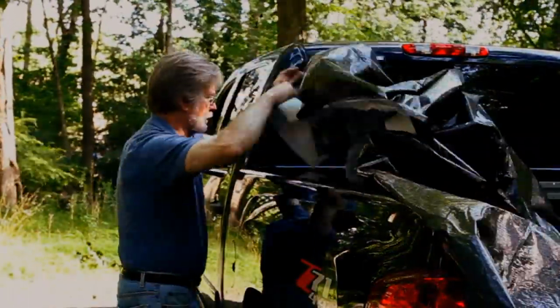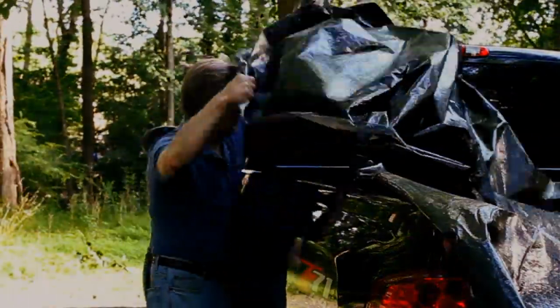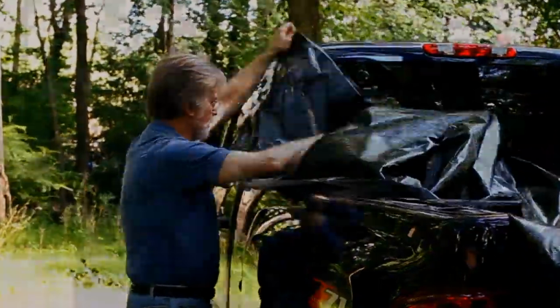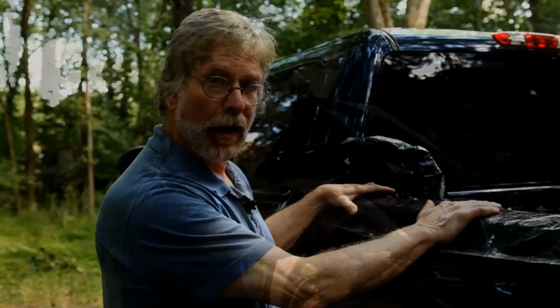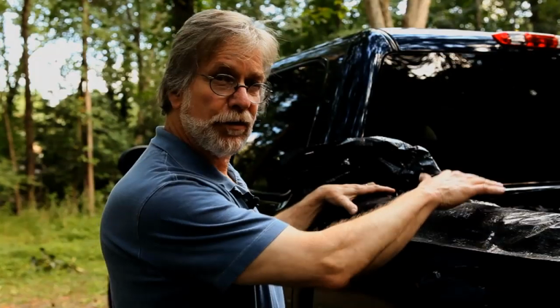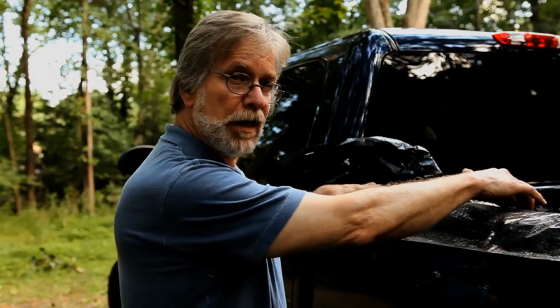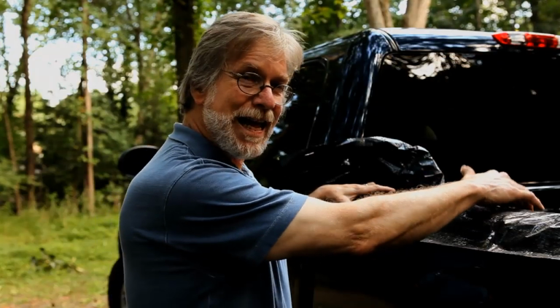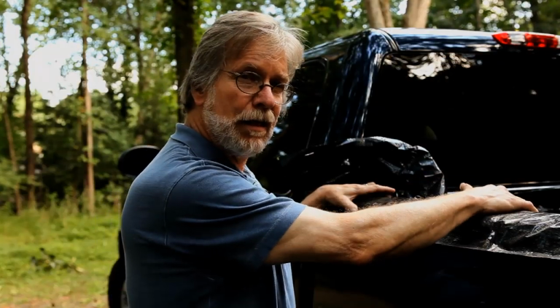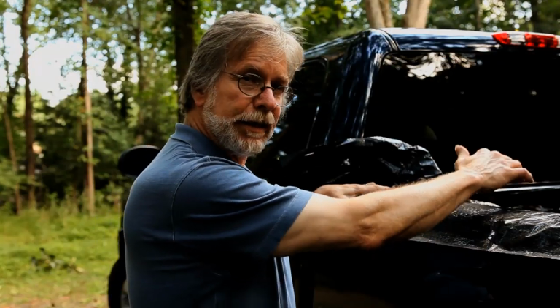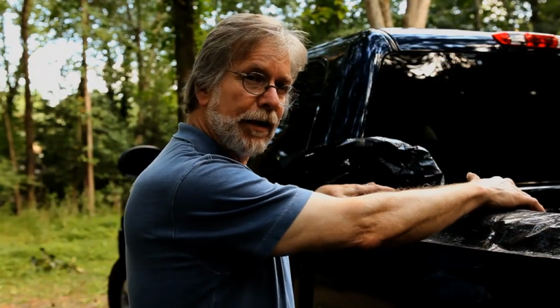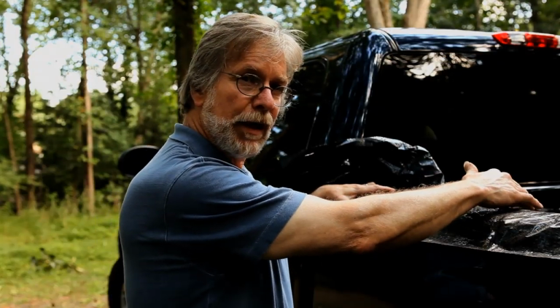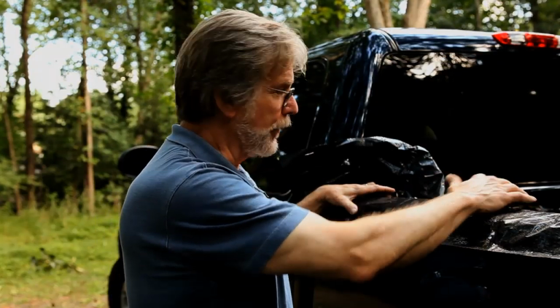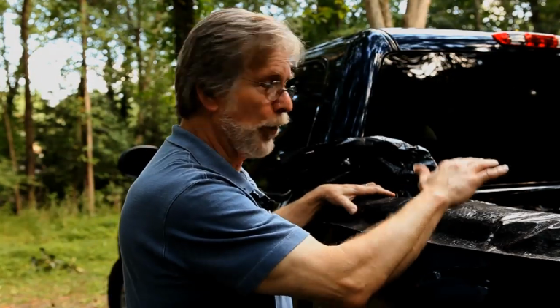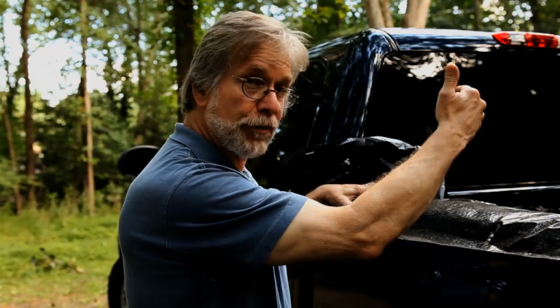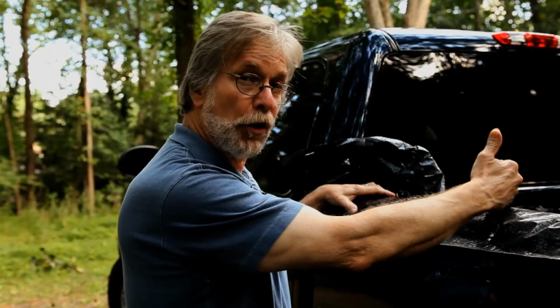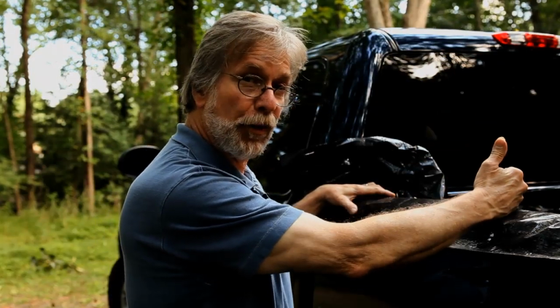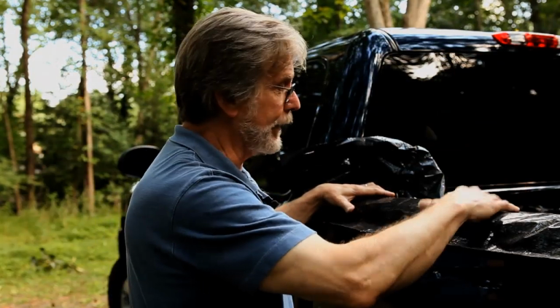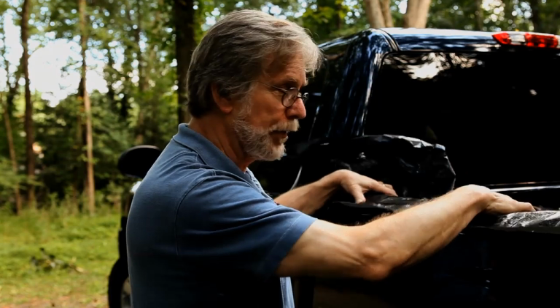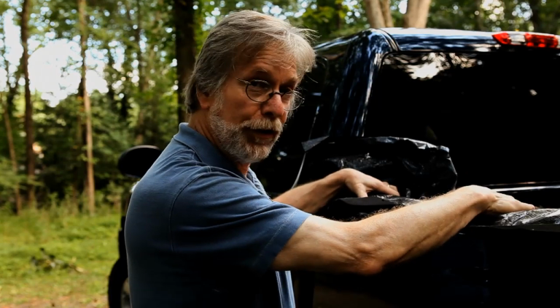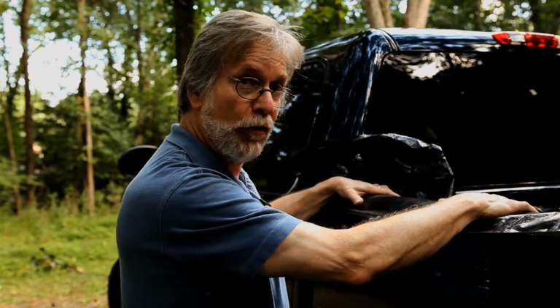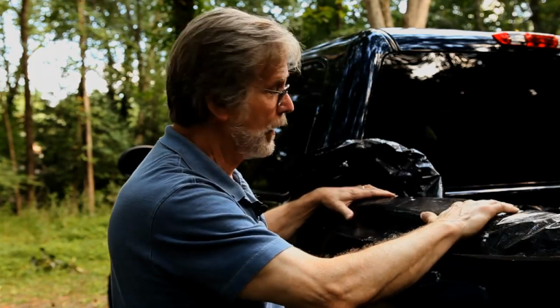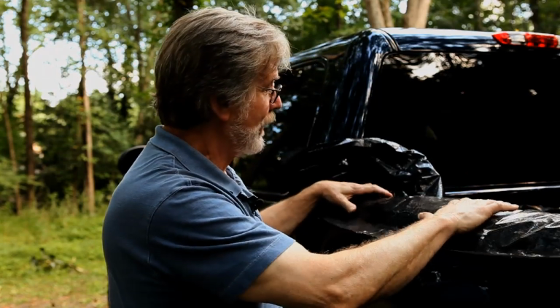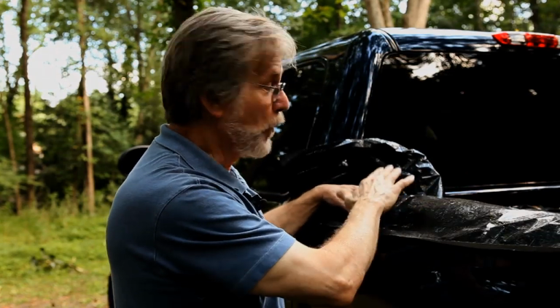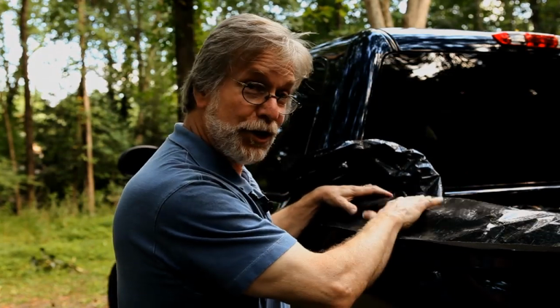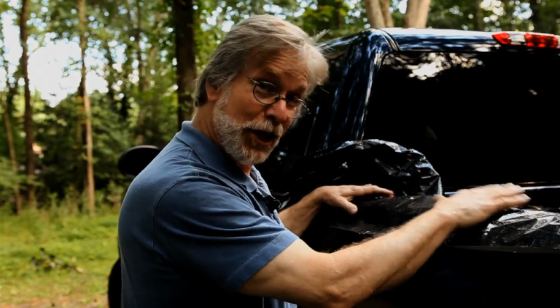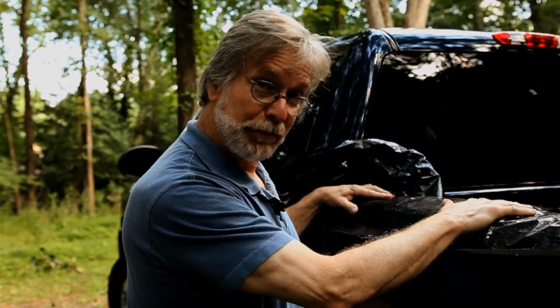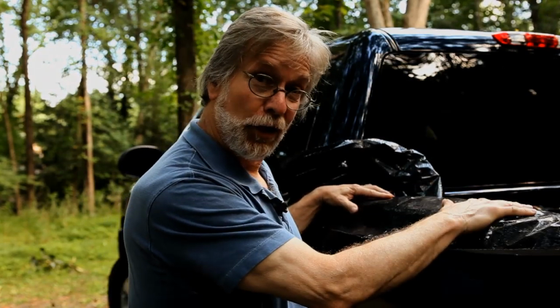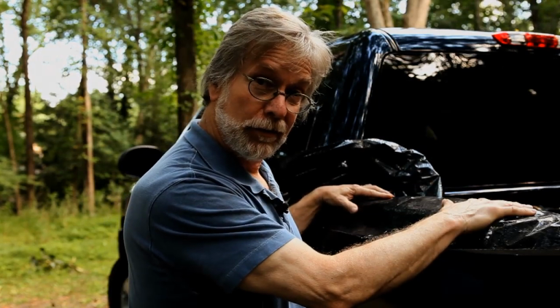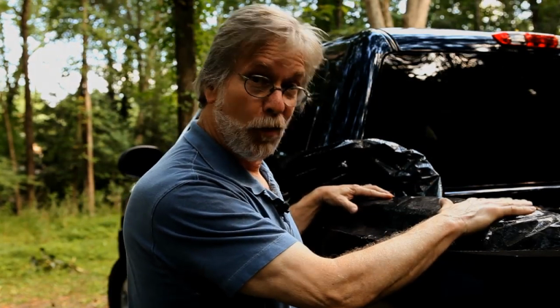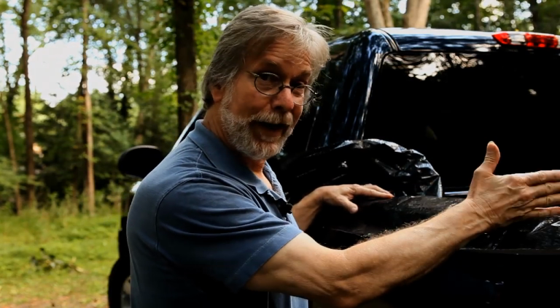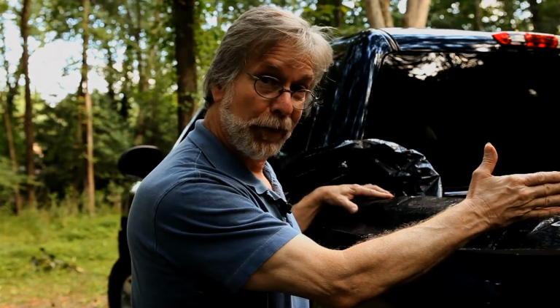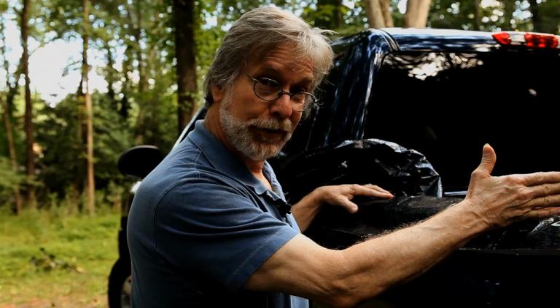Spread your tarp out so that you've got enough slack on the inside of the bed so that when you start loading debris in, it's not going to pull the tarp over. We want to make sure this doesn't get pulled over while you're adding debris to it.